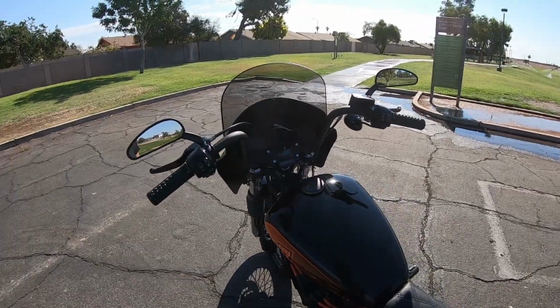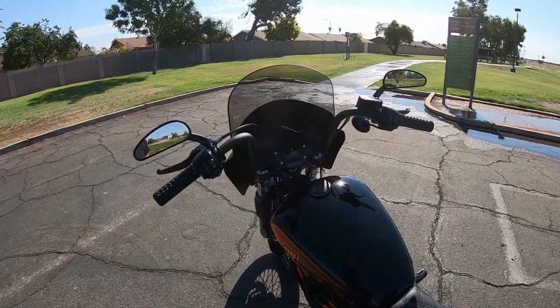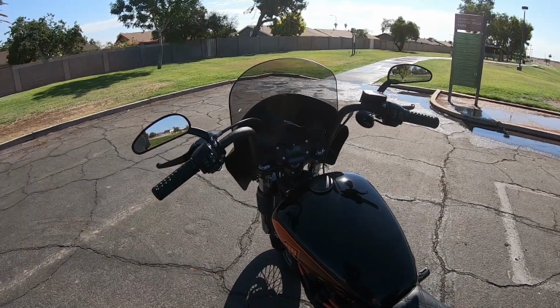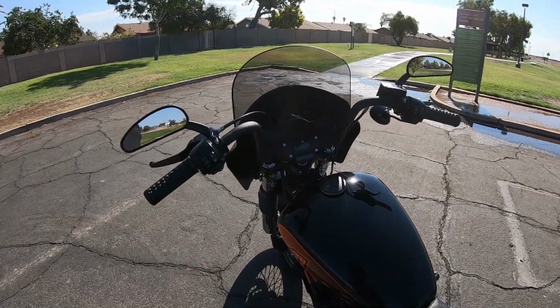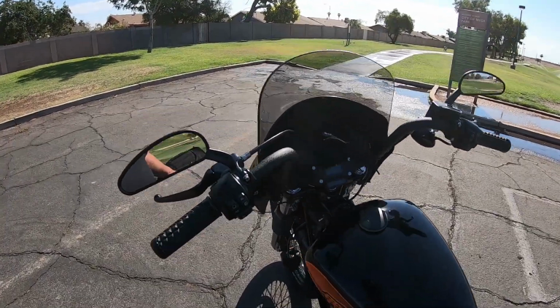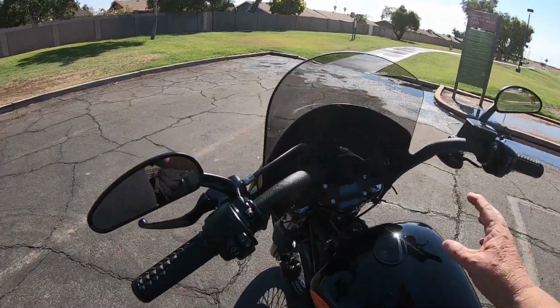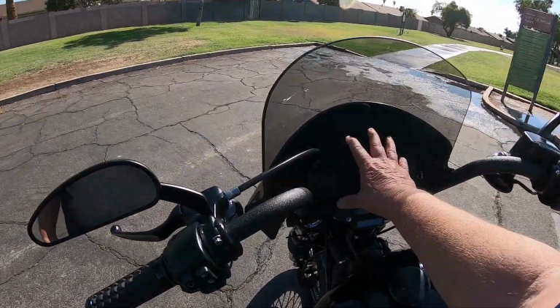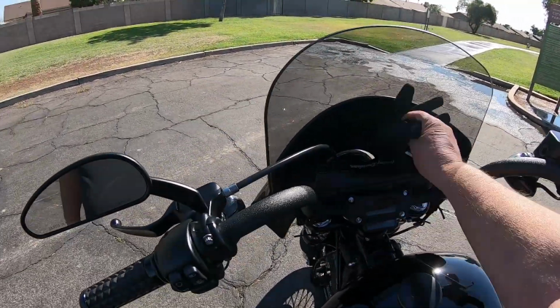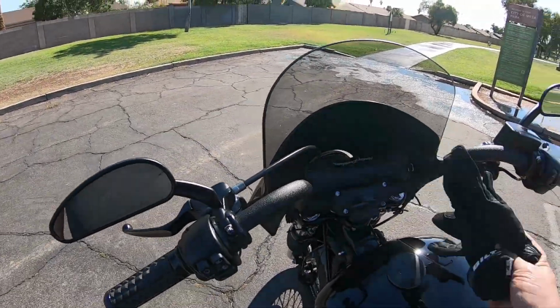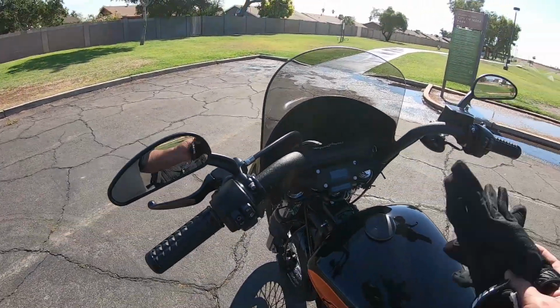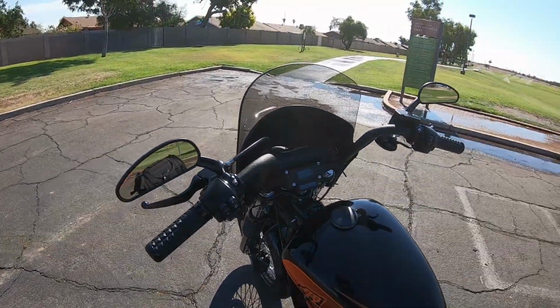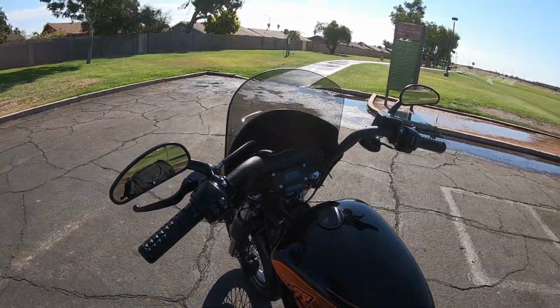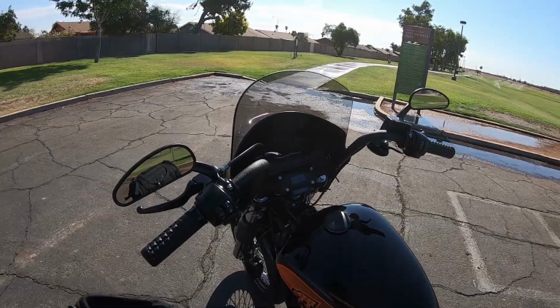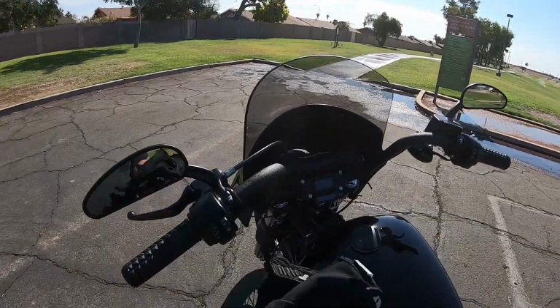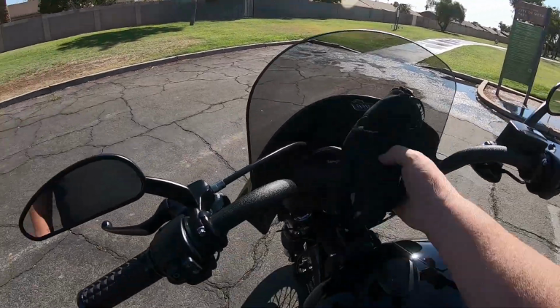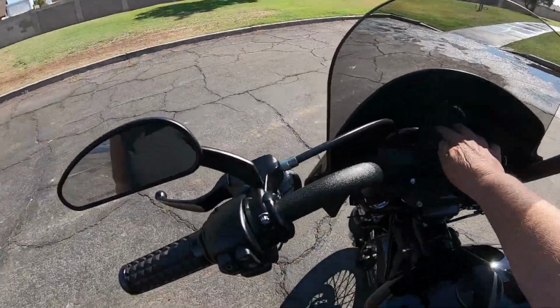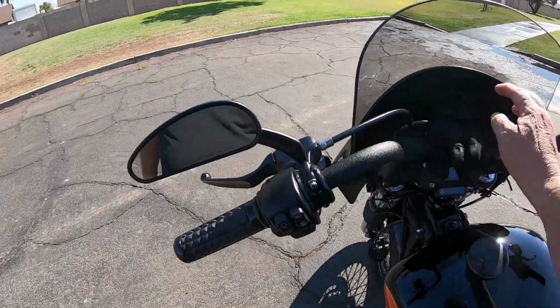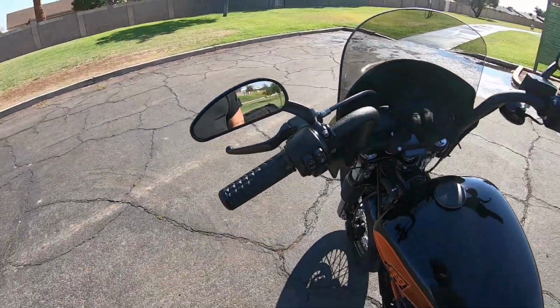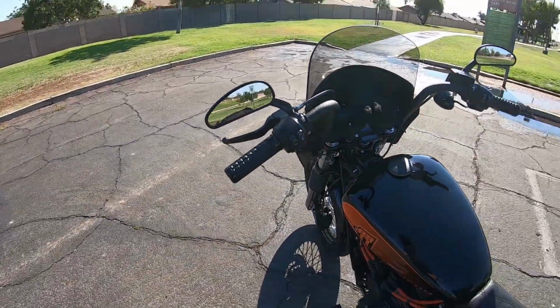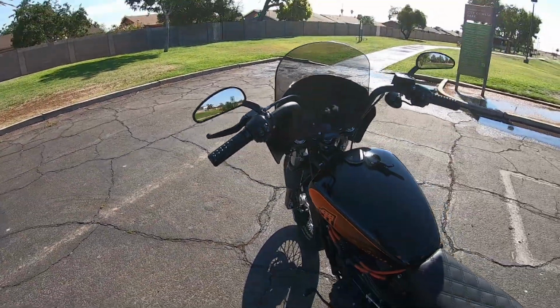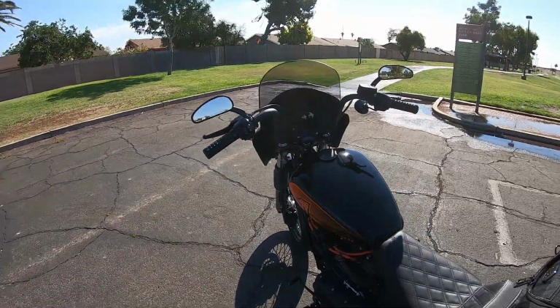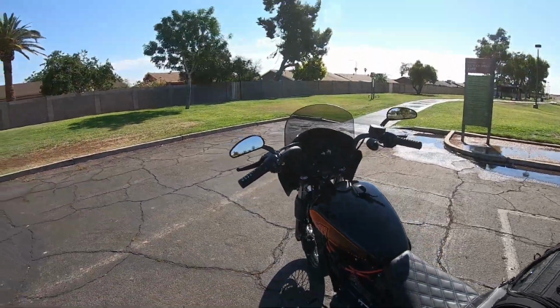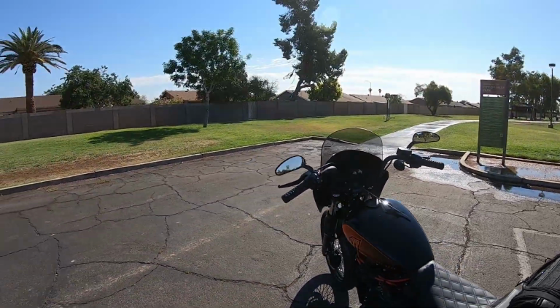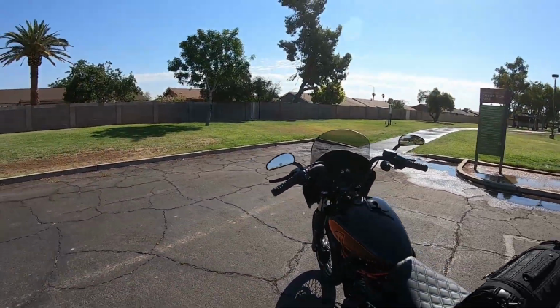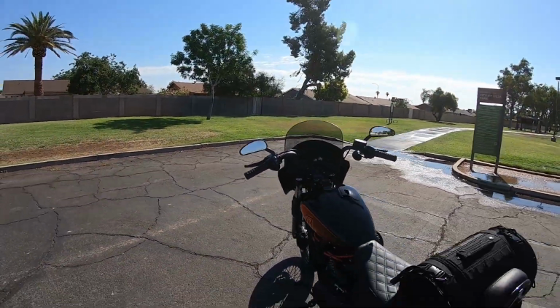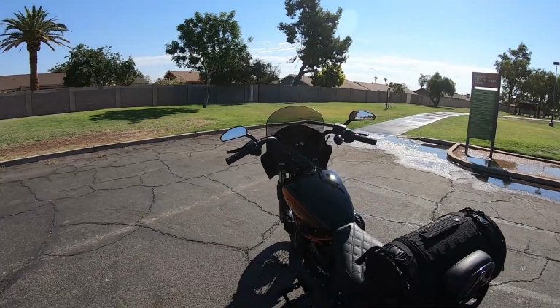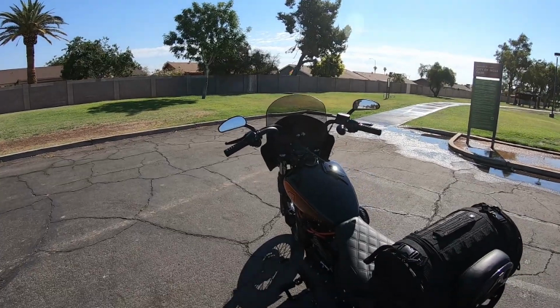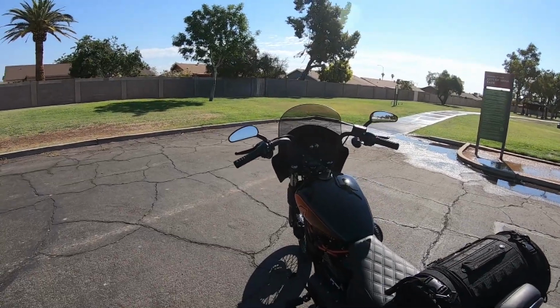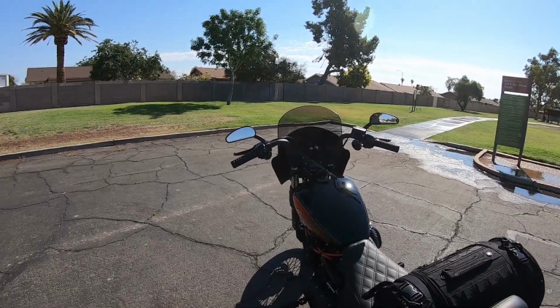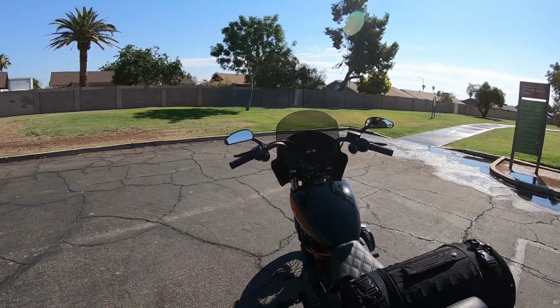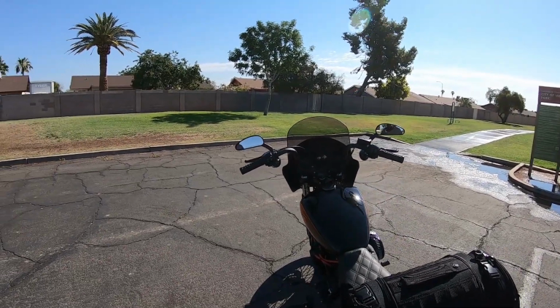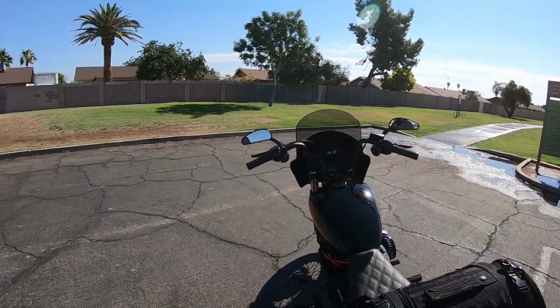I've got my gas cap here — the knurled finish, the black finish — I think that goes well with the theme of the bike. As you can see, behind my fairing I've got a little tool bag there. The profile mirrors — I think those look good and give you a little extra rear-view vision.